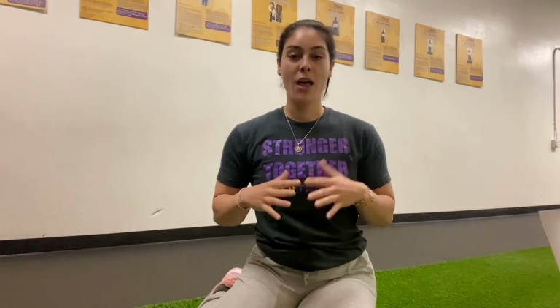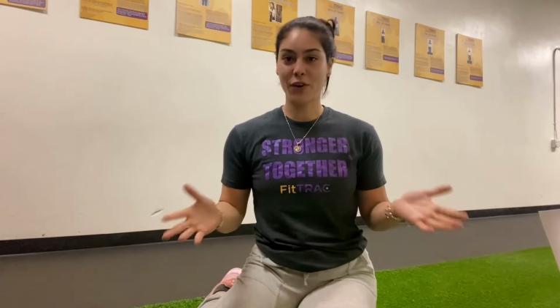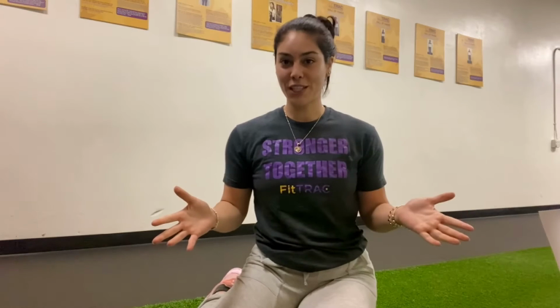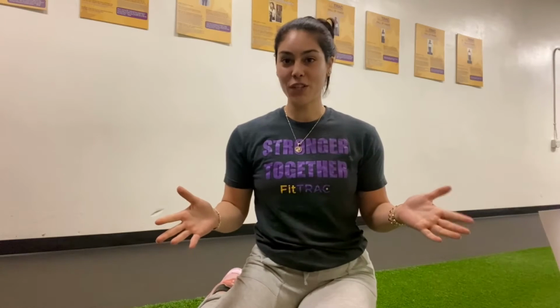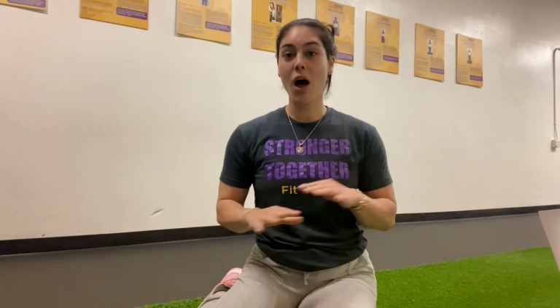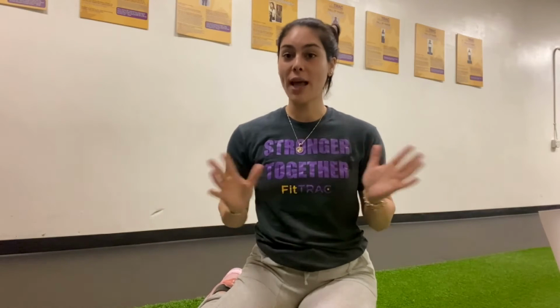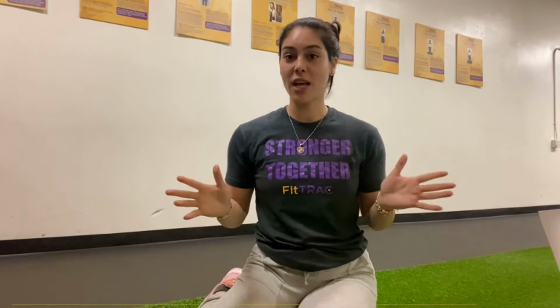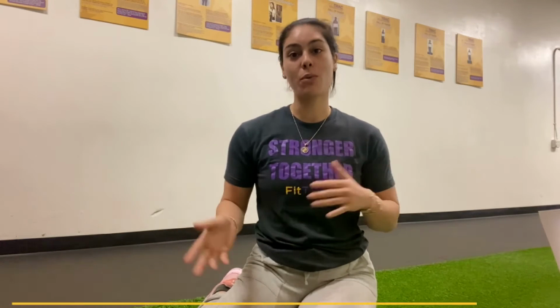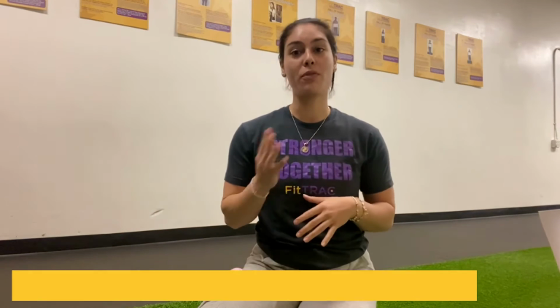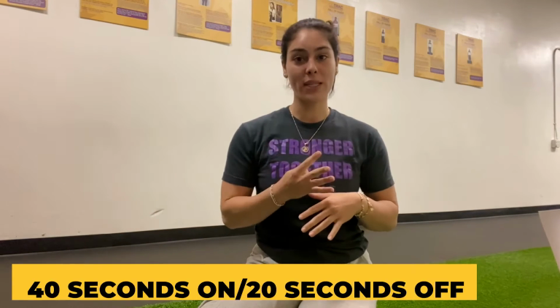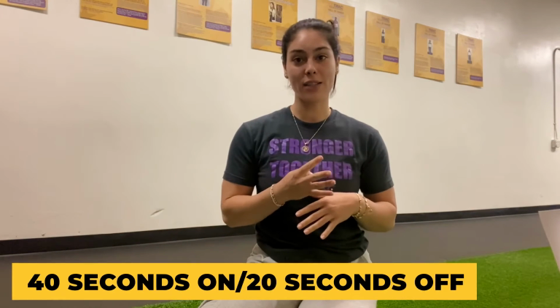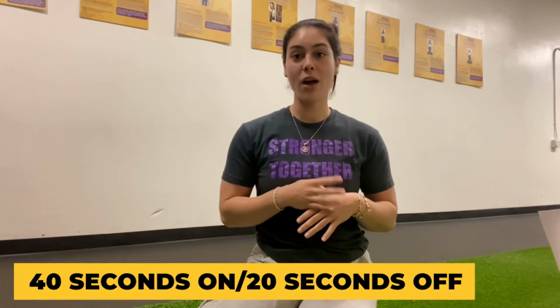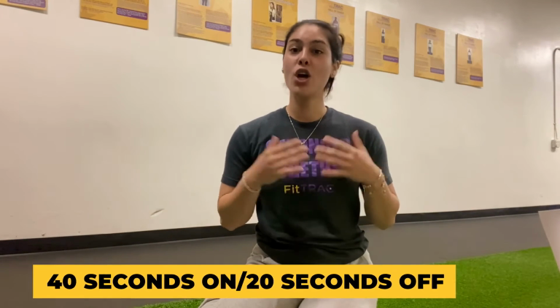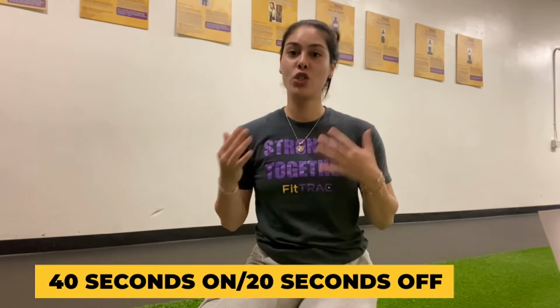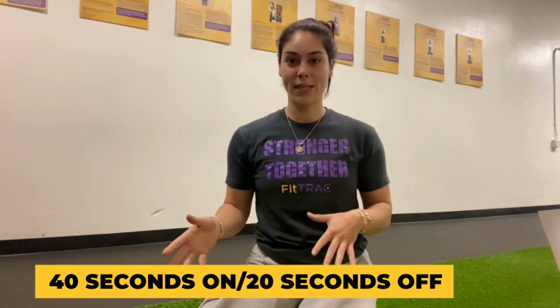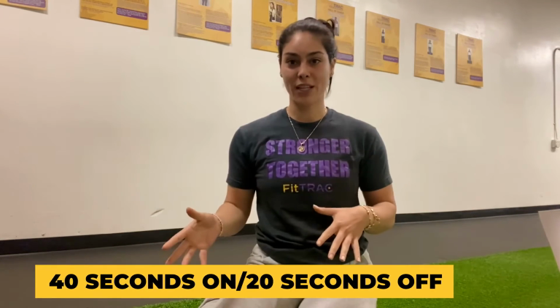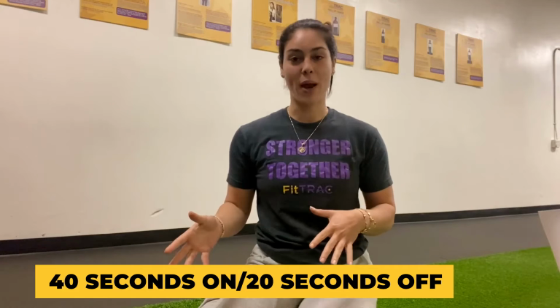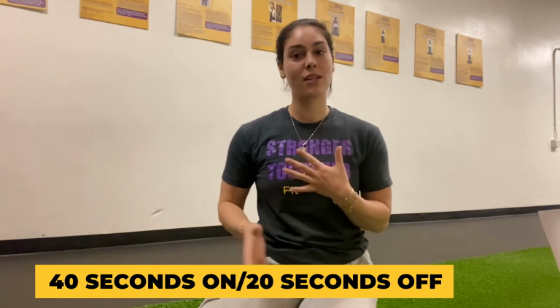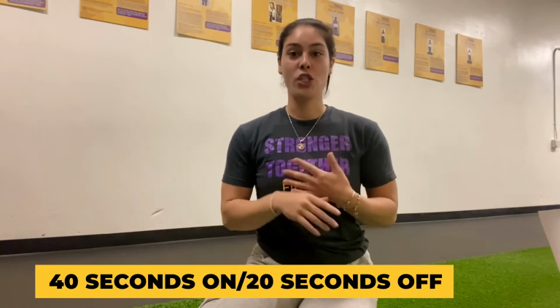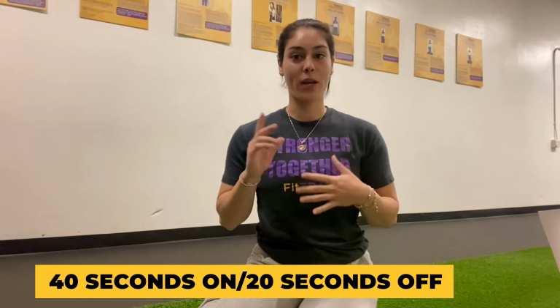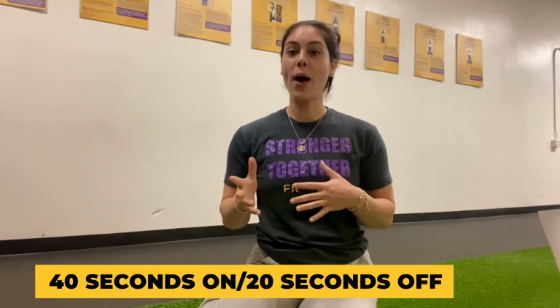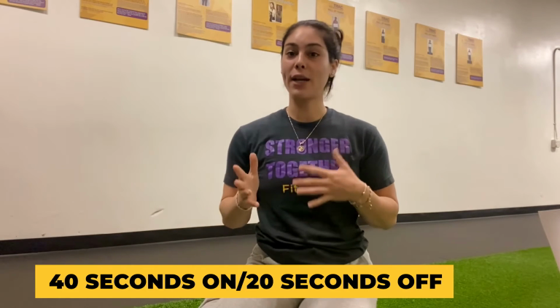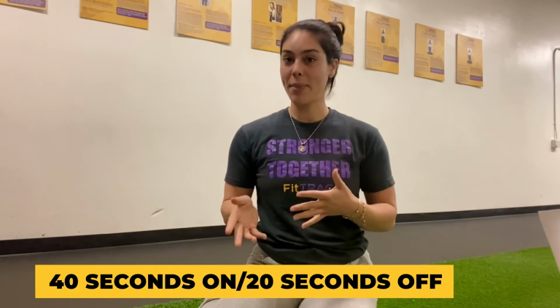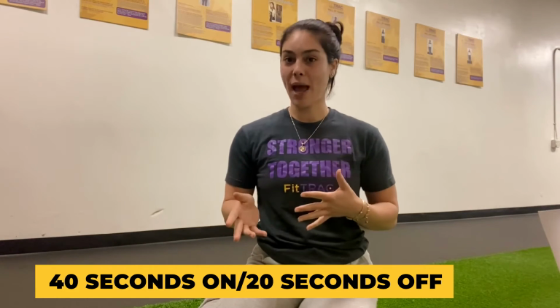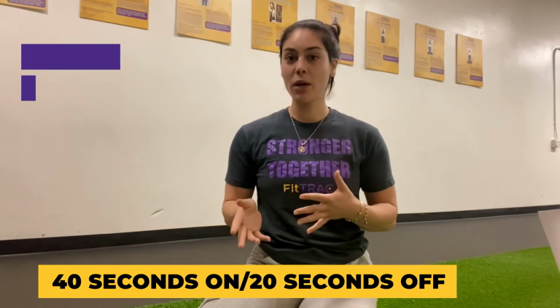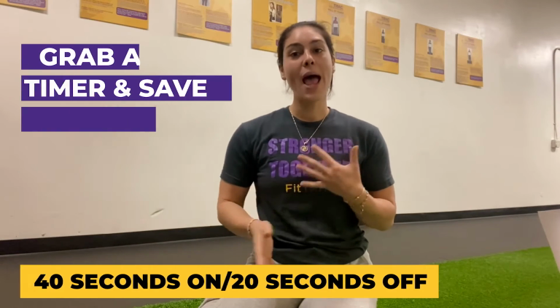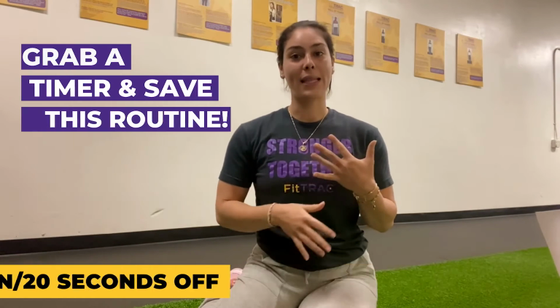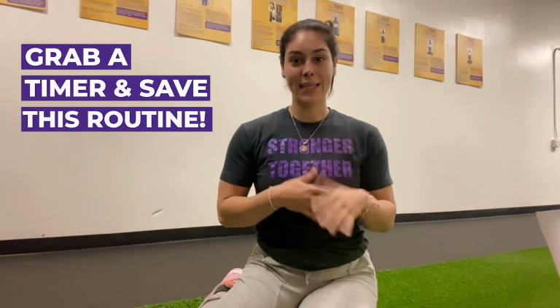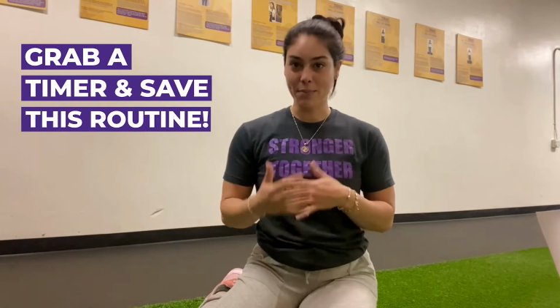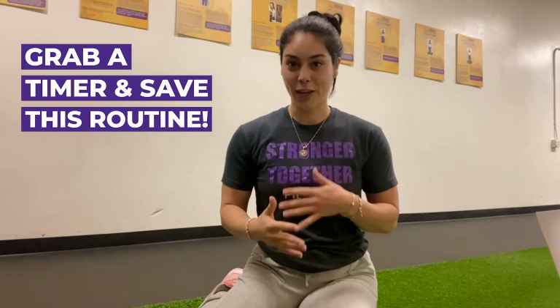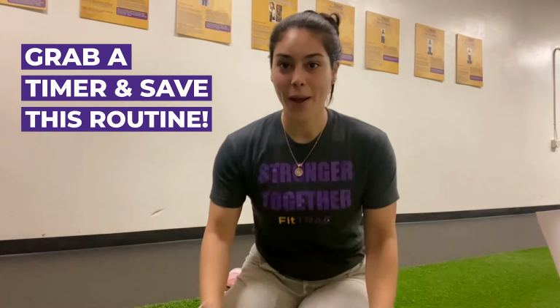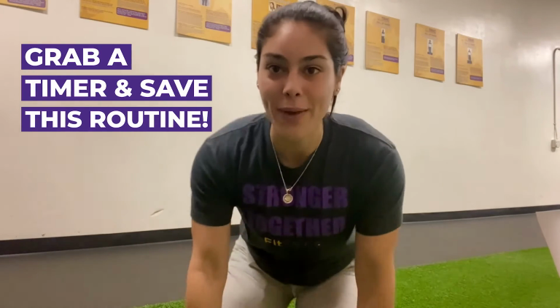First things first, all exercises will be 40 seconds on, 20 seconds rest. So go ahead and grab that timer and let's get it moving.